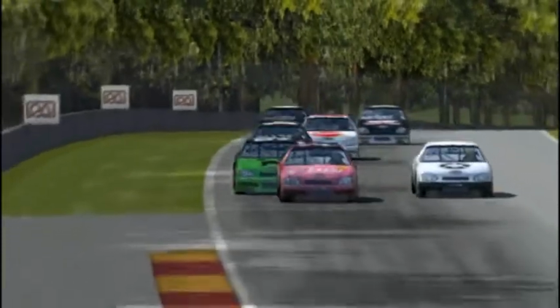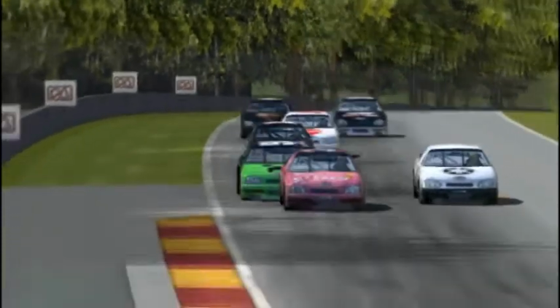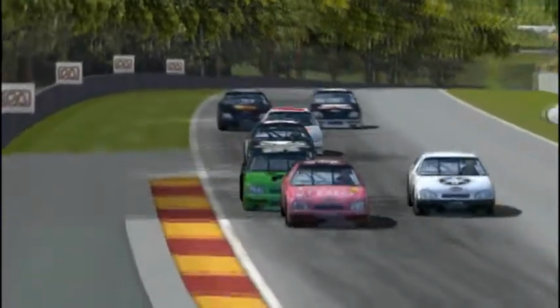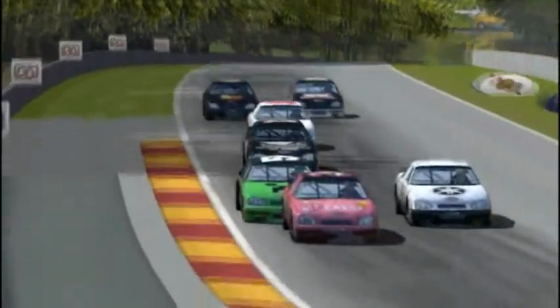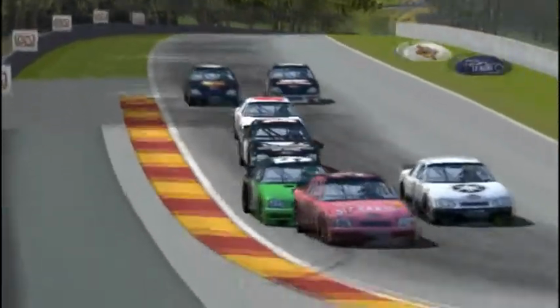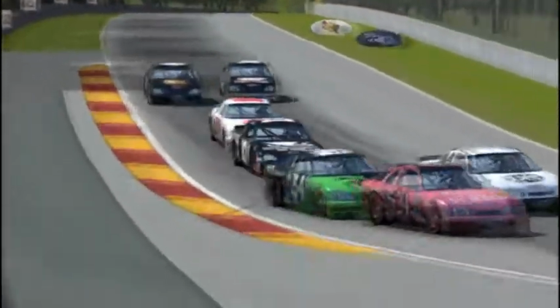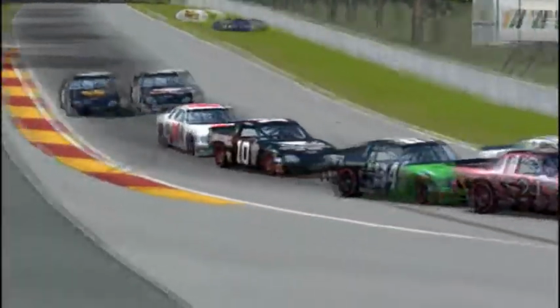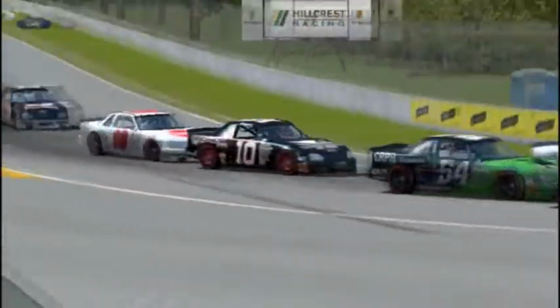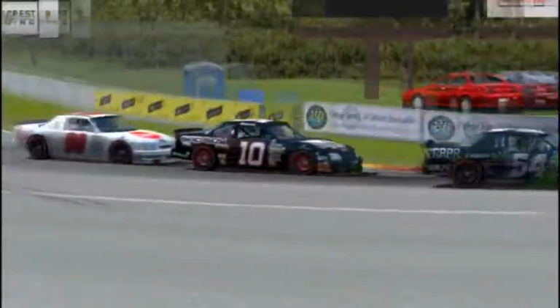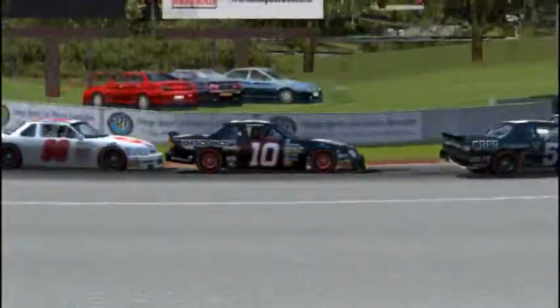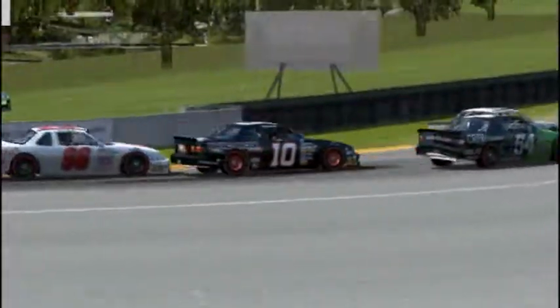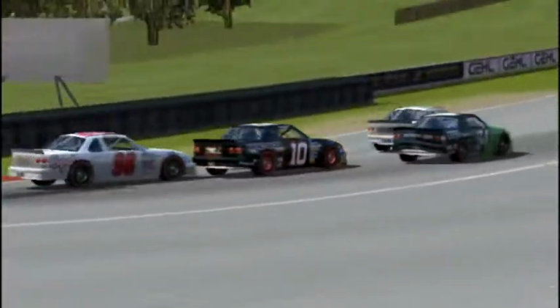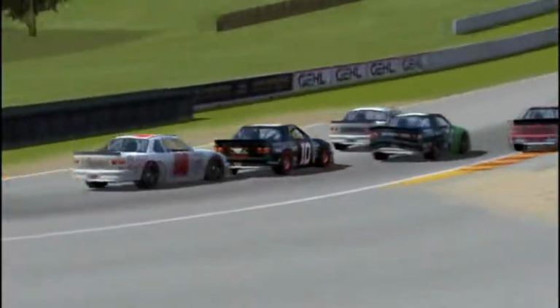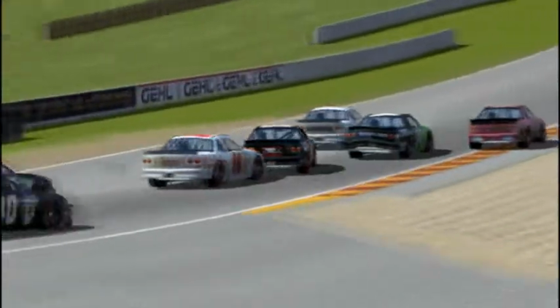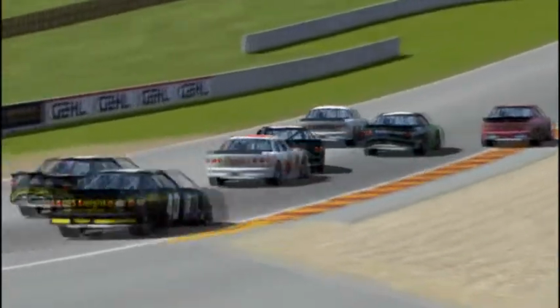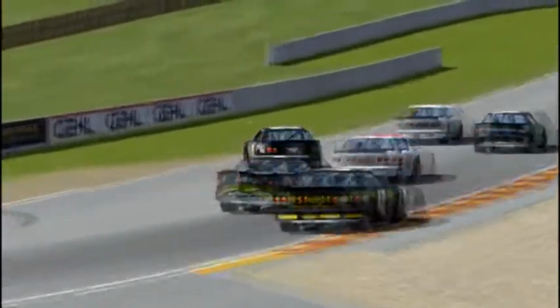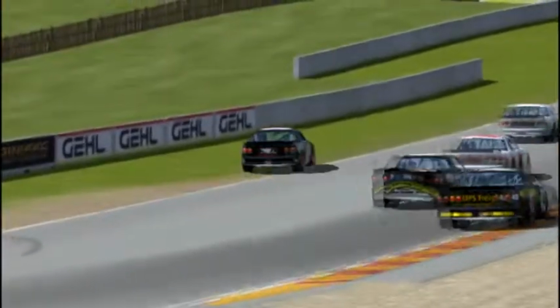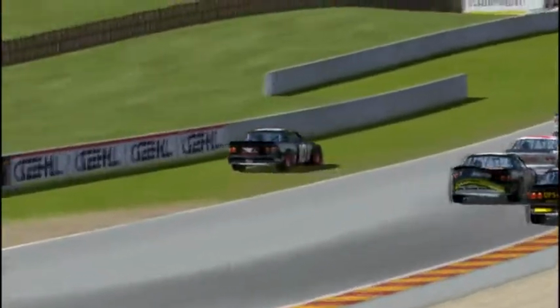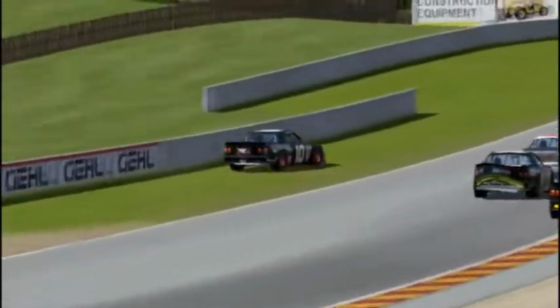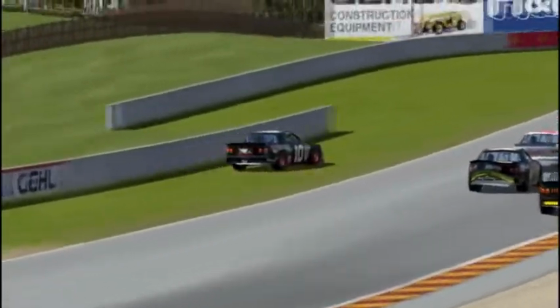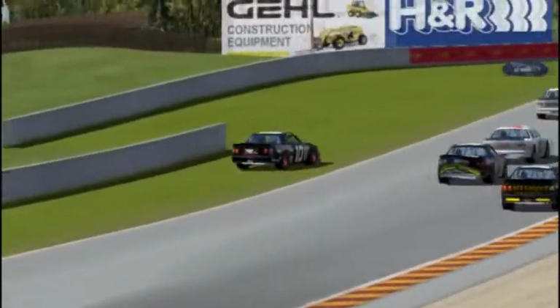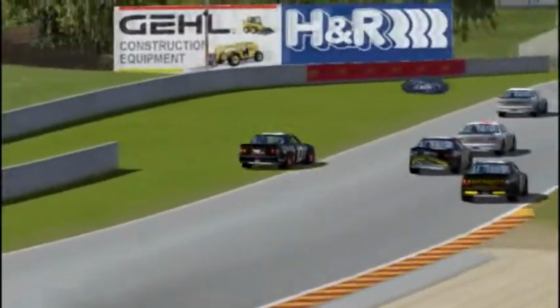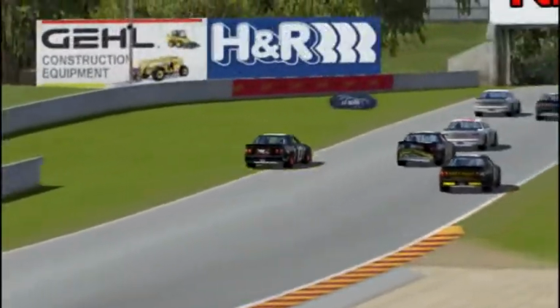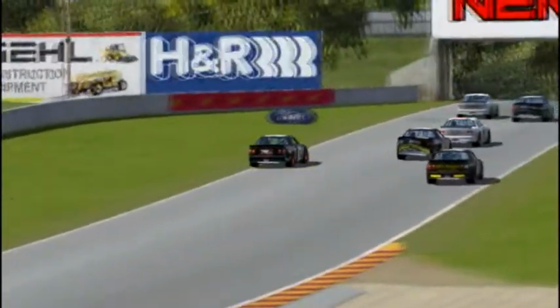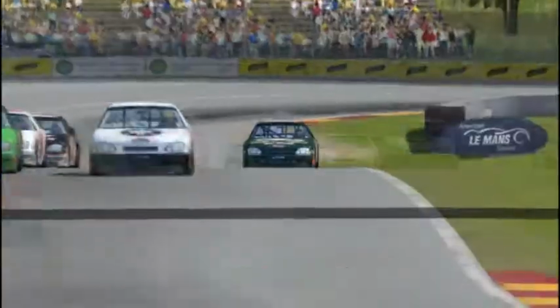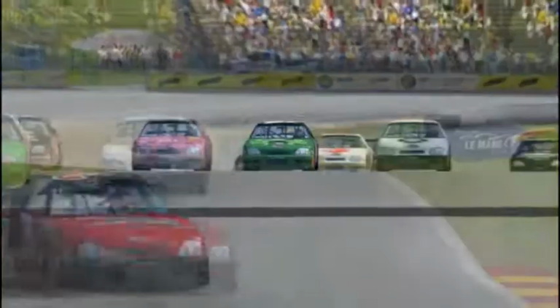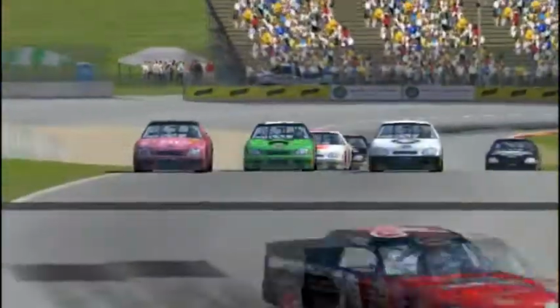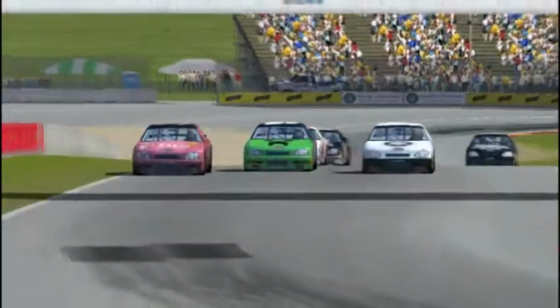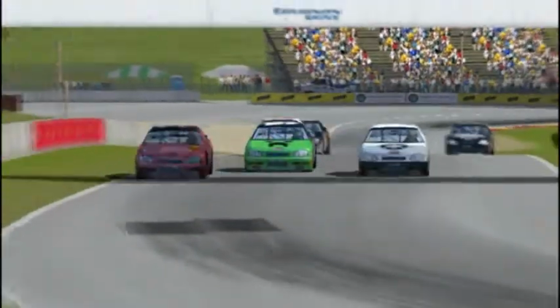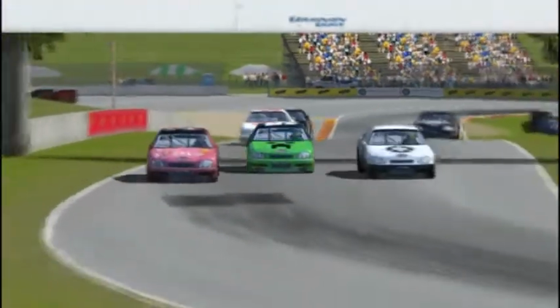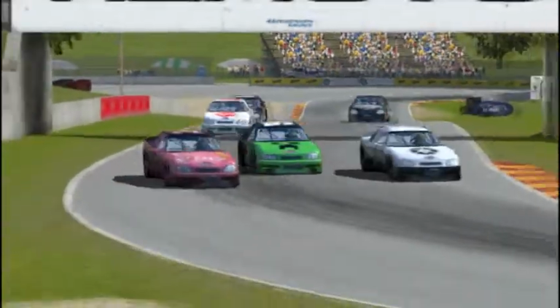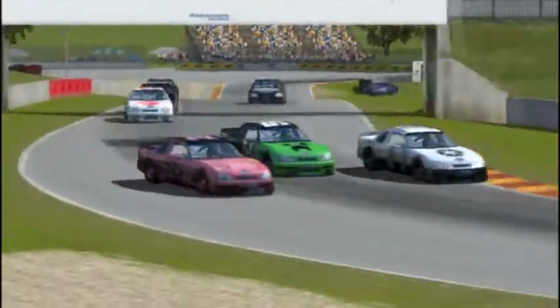Here is Dermot Scott, car number 10, who hasn't really been having a great weekend. But Bobby Dollar just runs straight into the back of the 10 car and puts him off the road. Great save by Dermot Scott to avoid the wall — just missed it by a couple of inches.